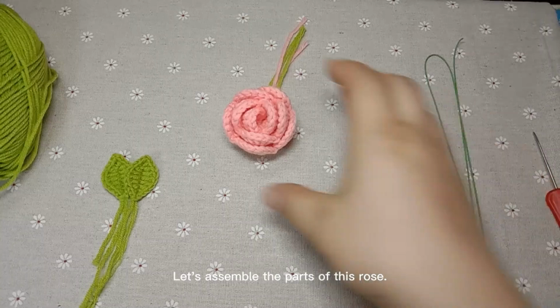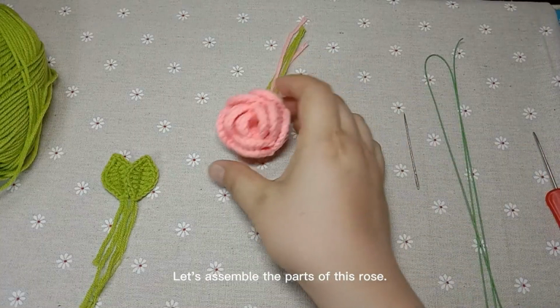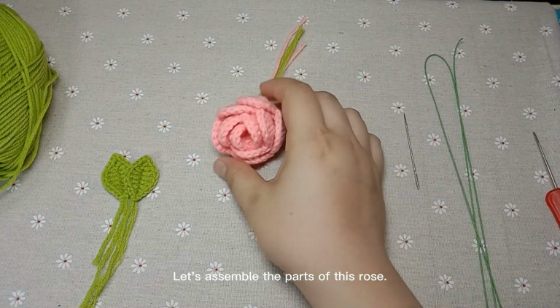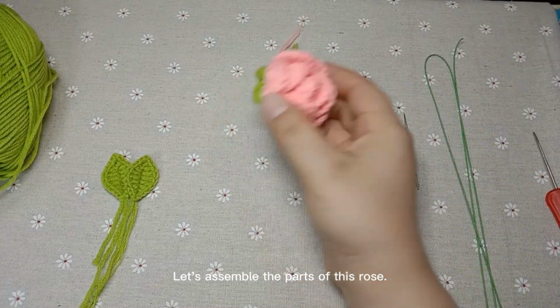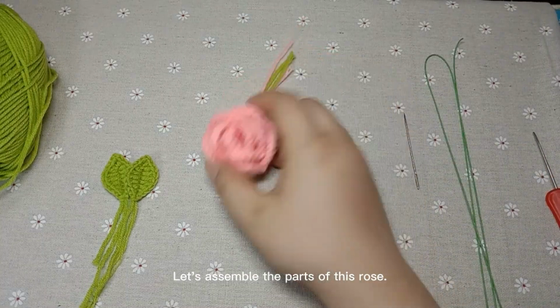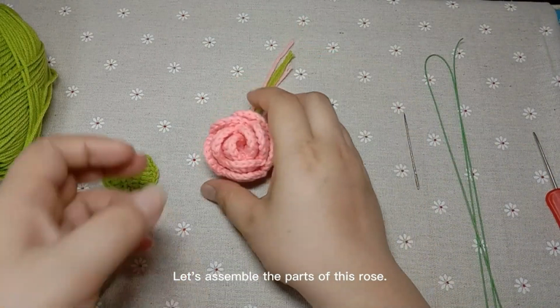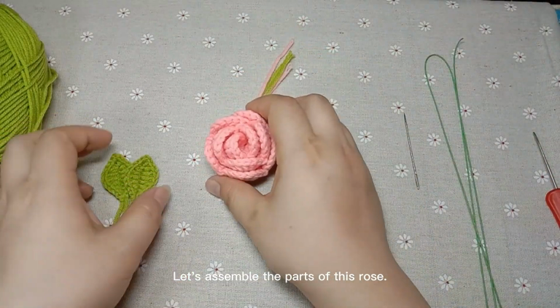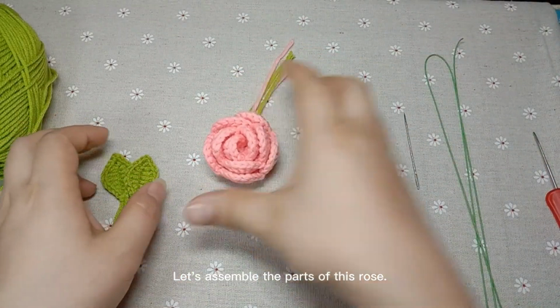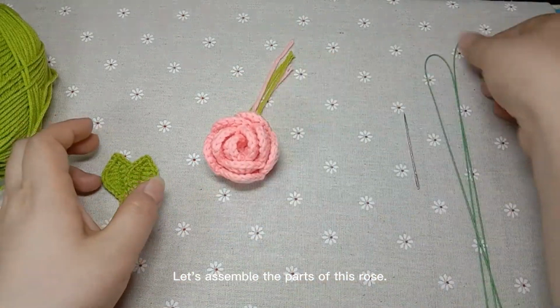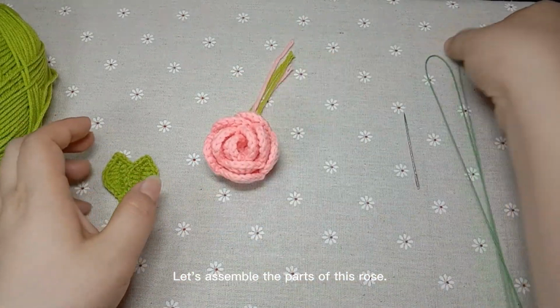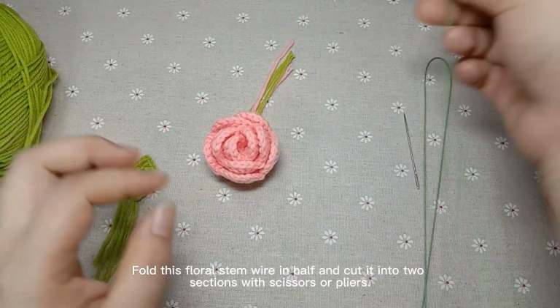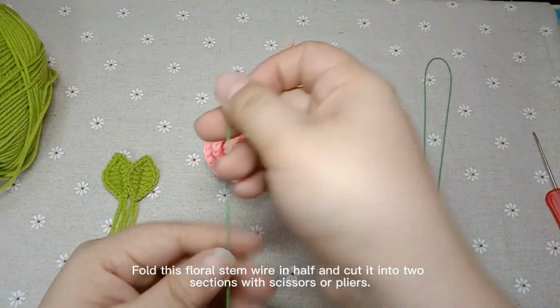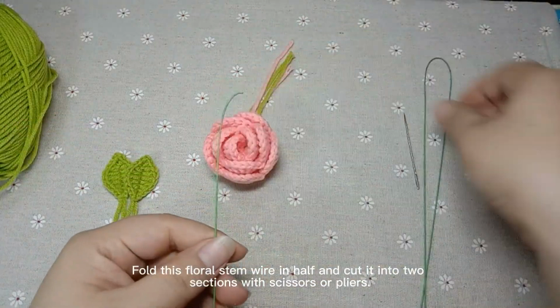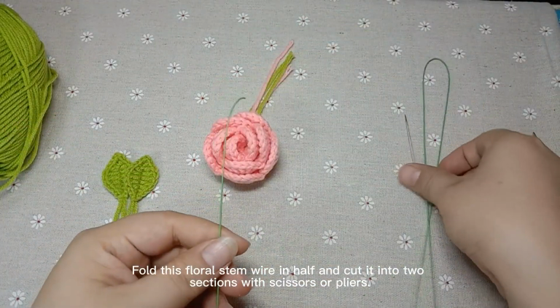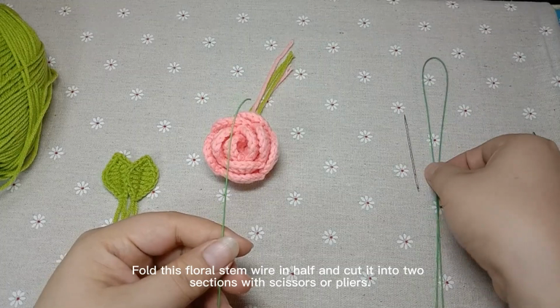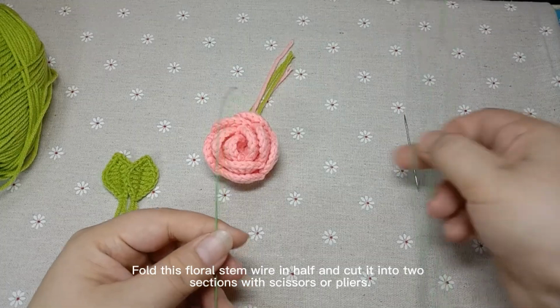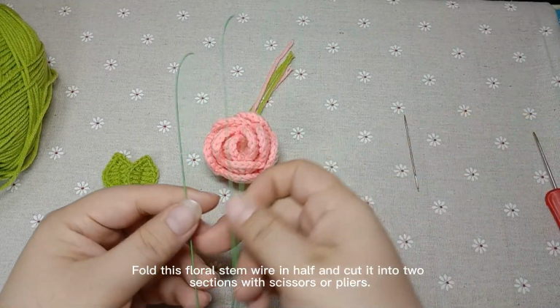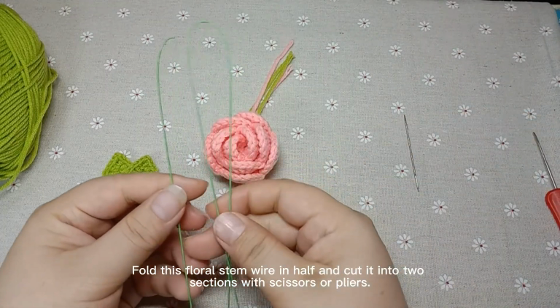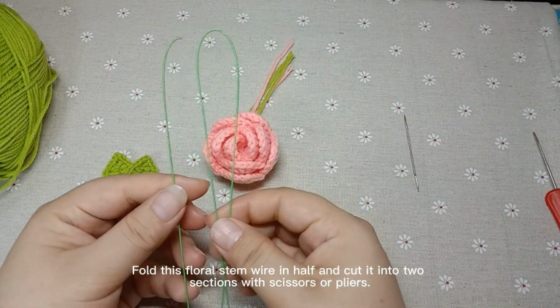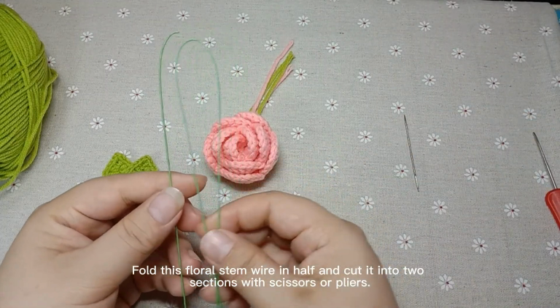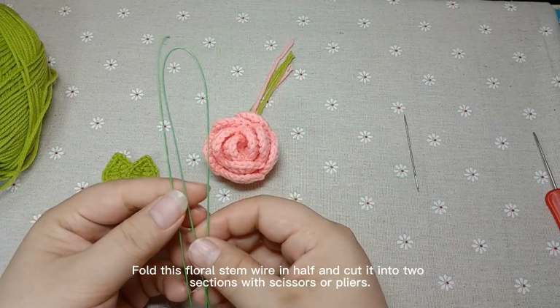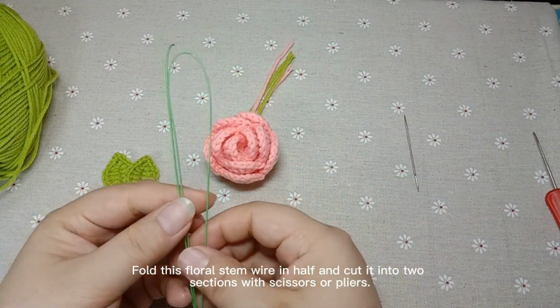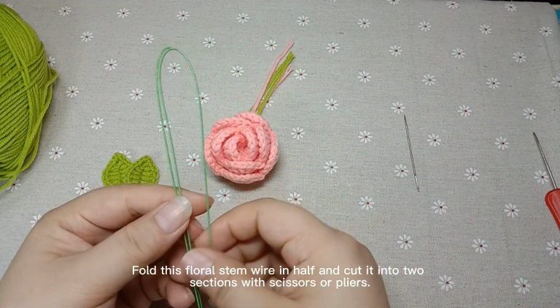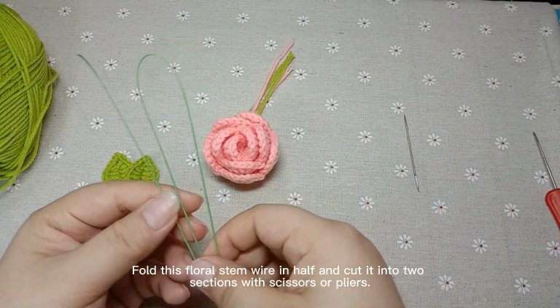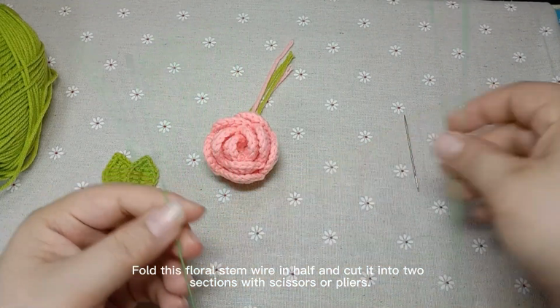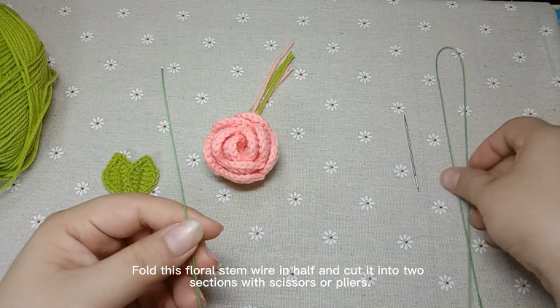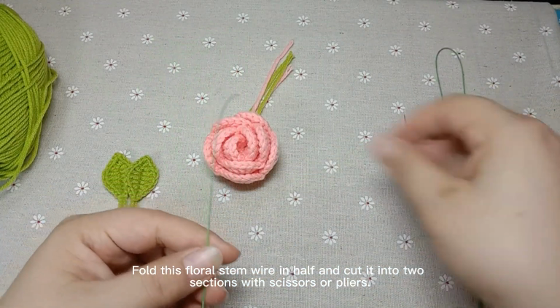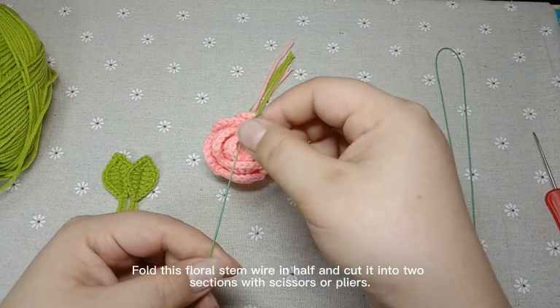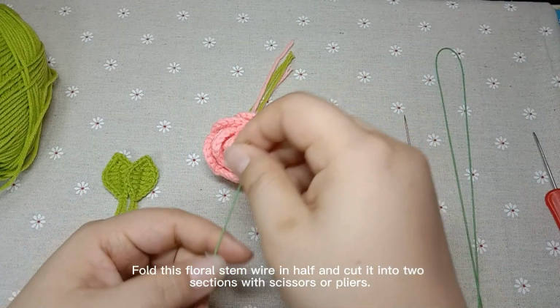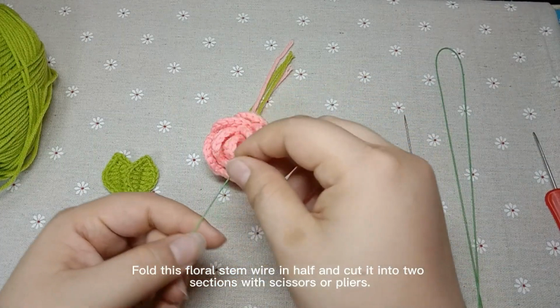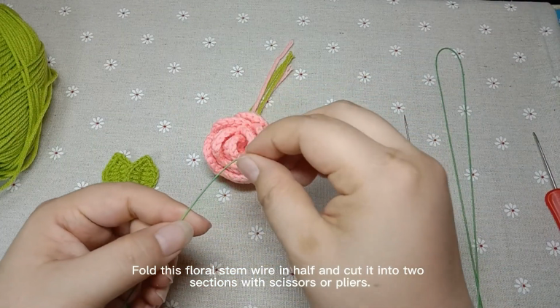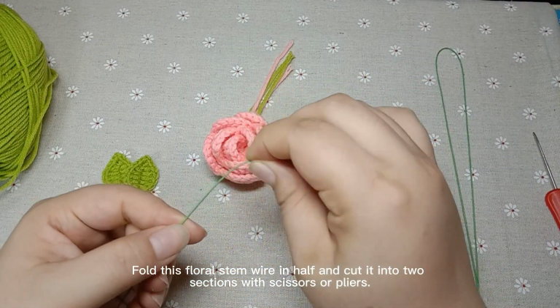Let's assemble the parts of these roses. Fold the floral stem wire in half and cut it into two sections with scissors or pliers. We'll use one half.